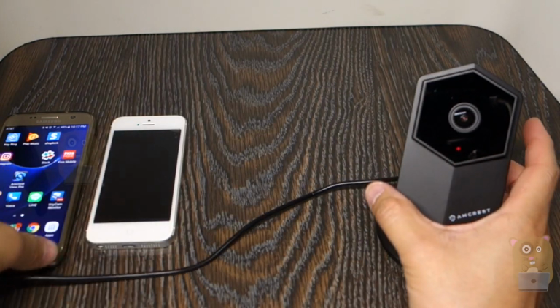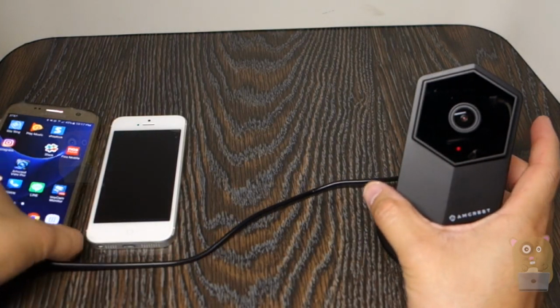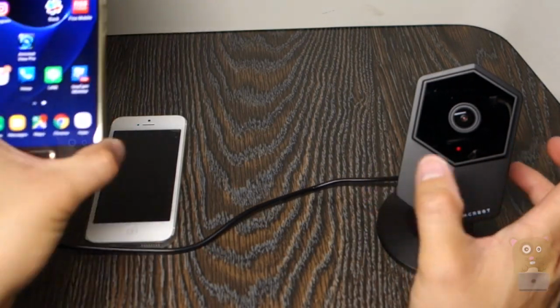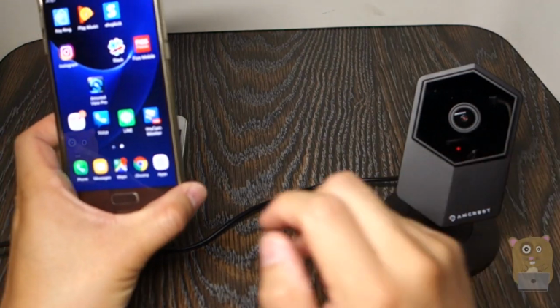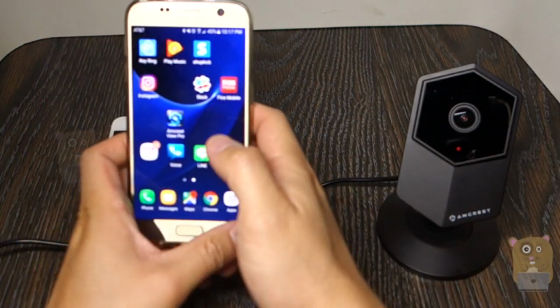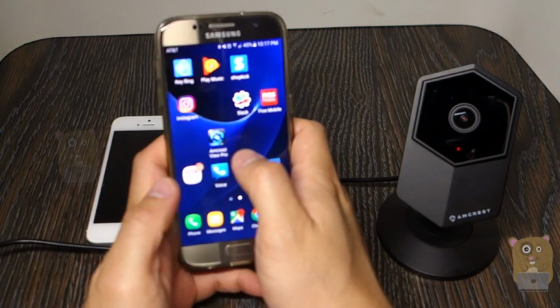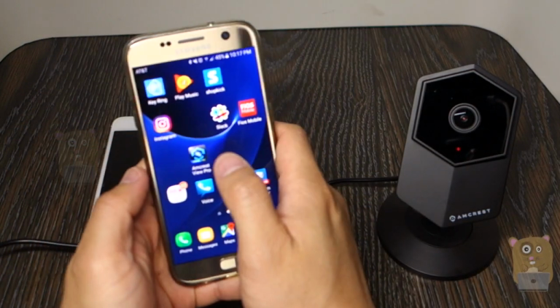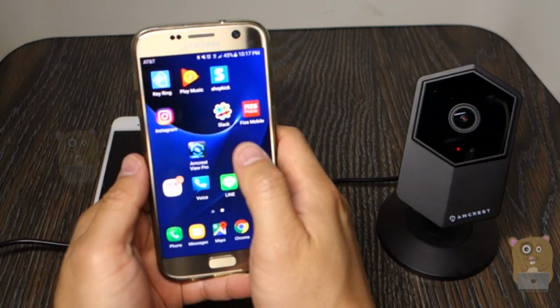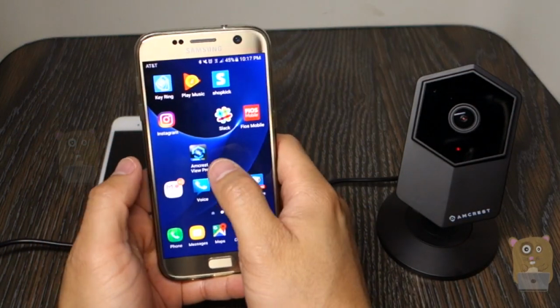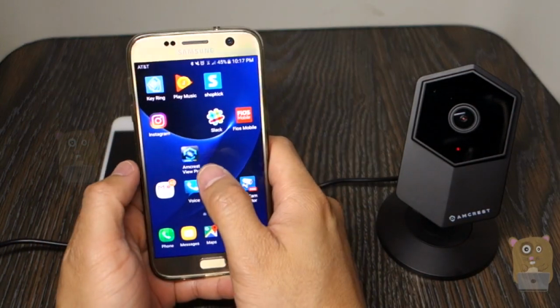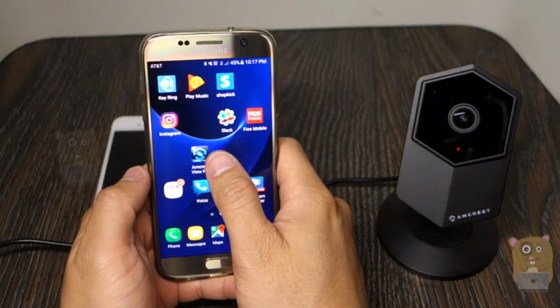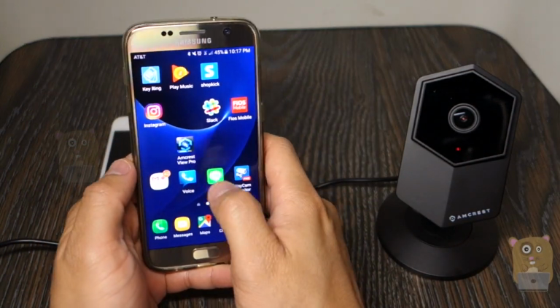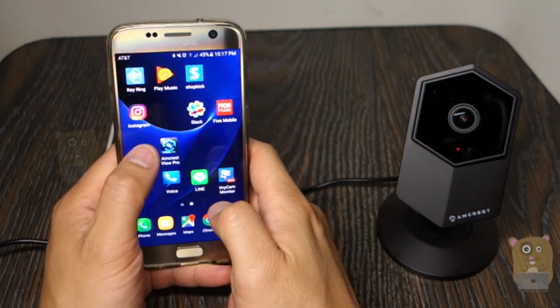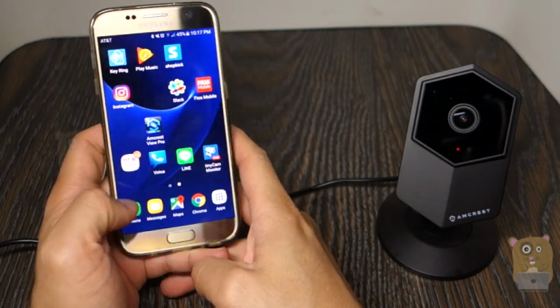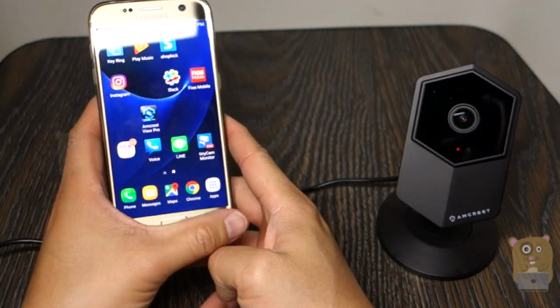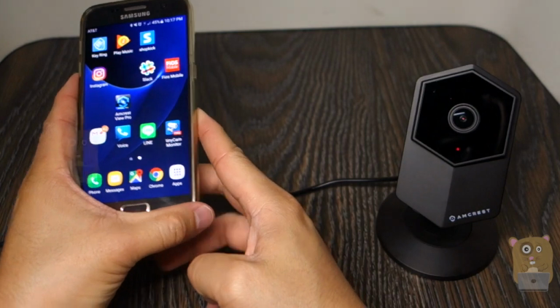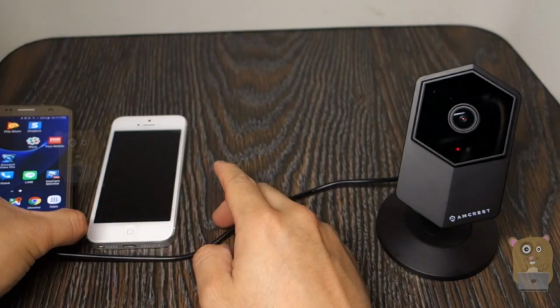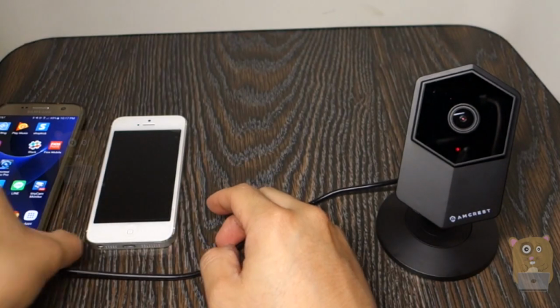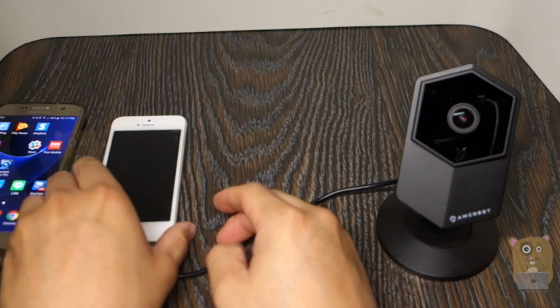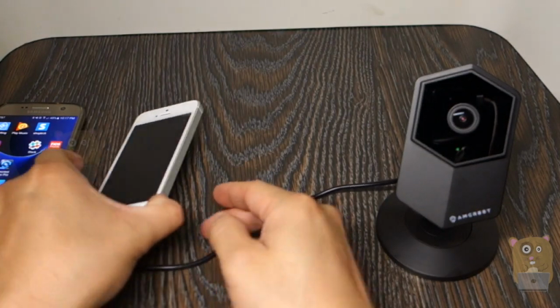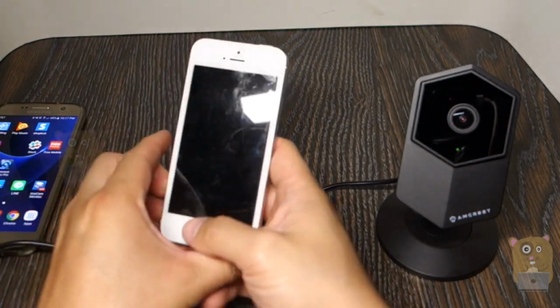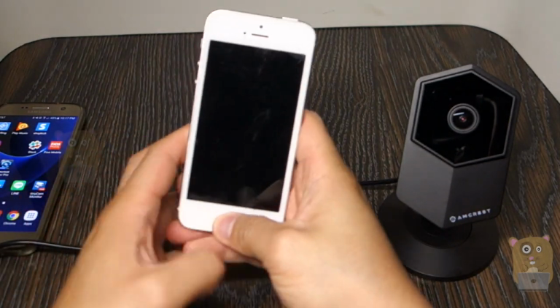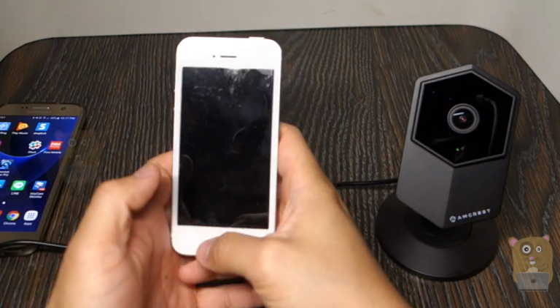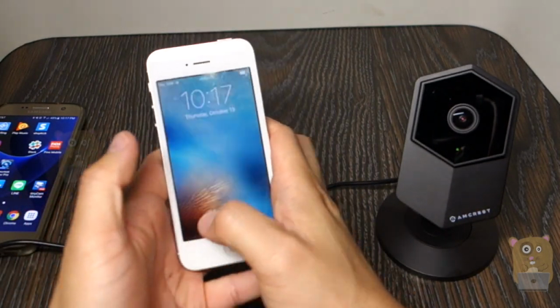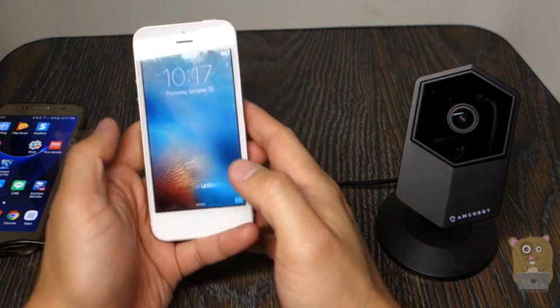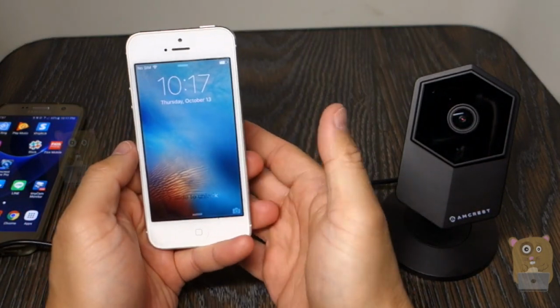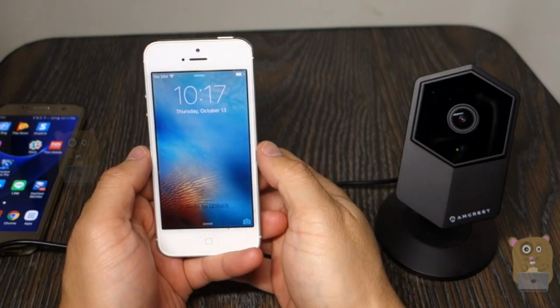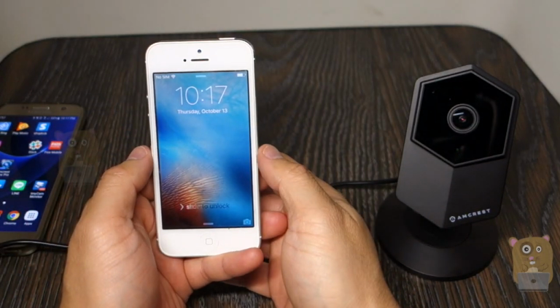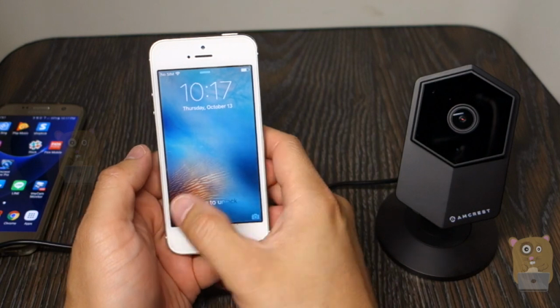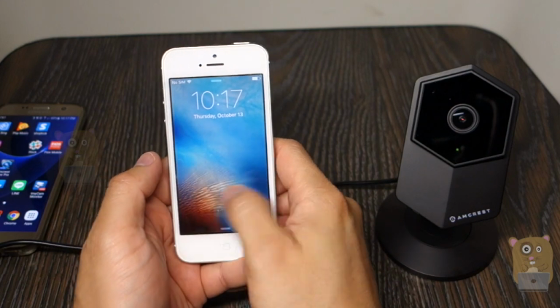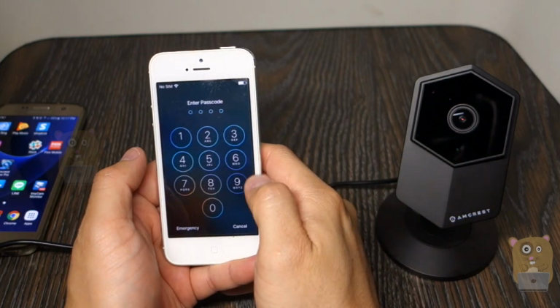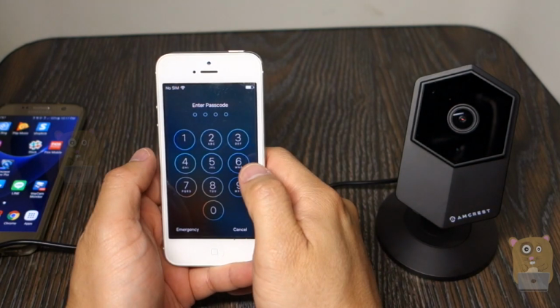You can also take this time to go to the Google Play Store on your Android device and download the Amcrest View Pro app. It is free. Or, you can go to the iOS App Store on either your iPhone or iPad and download it too.